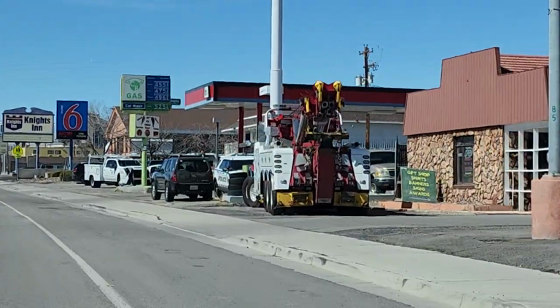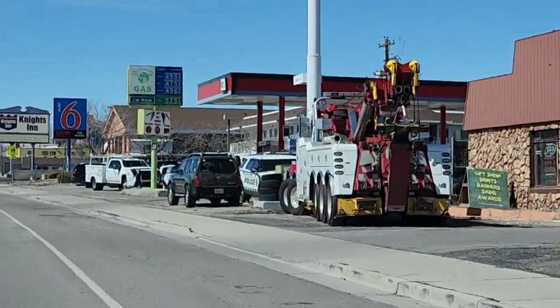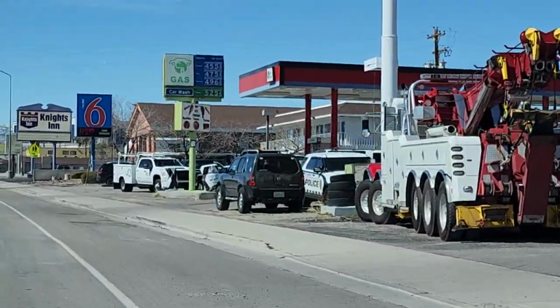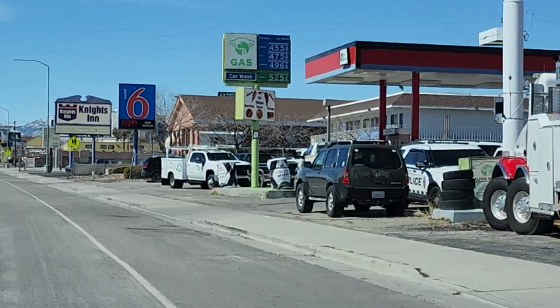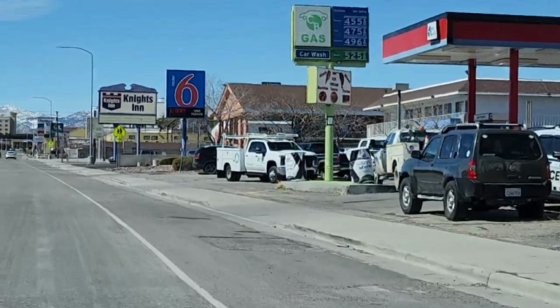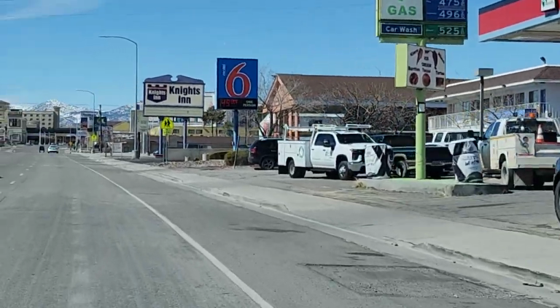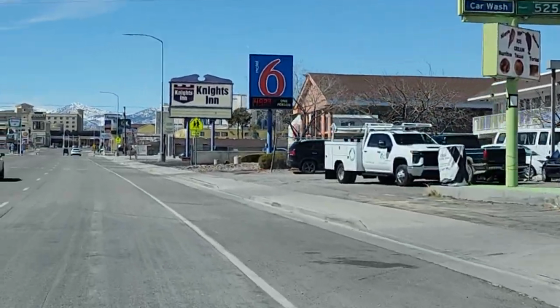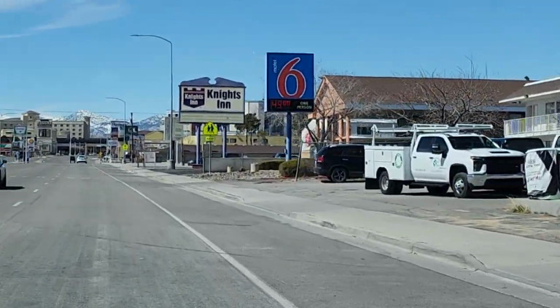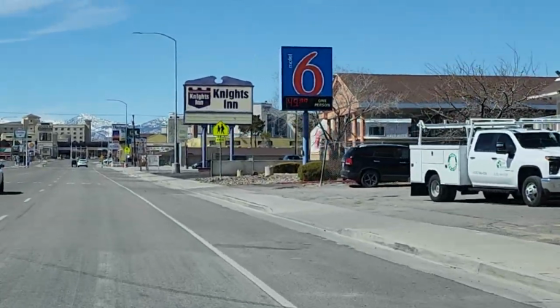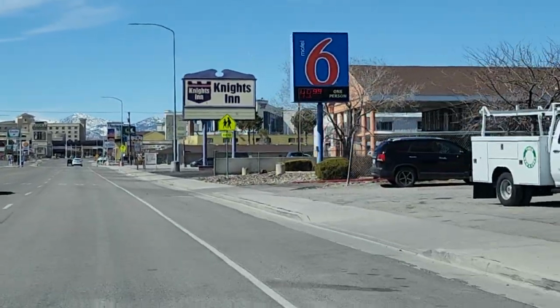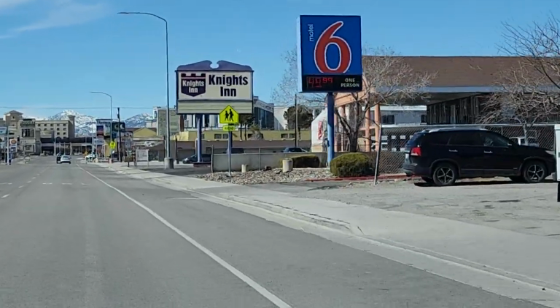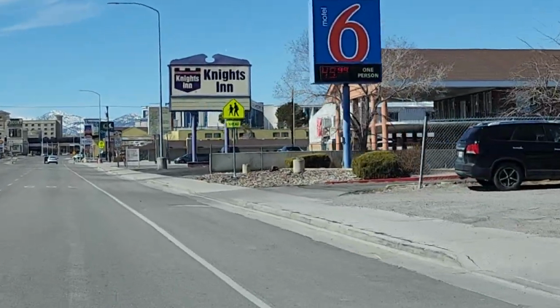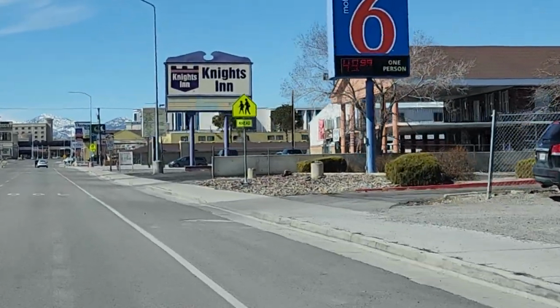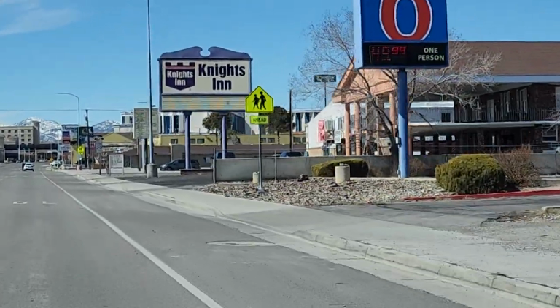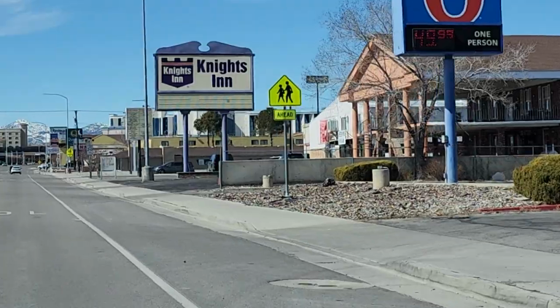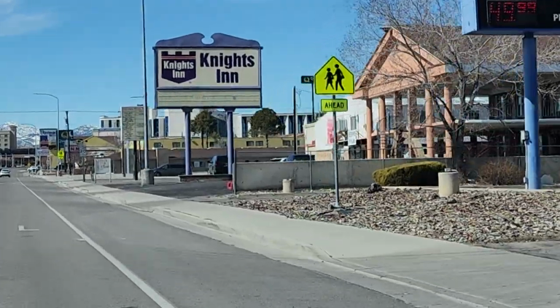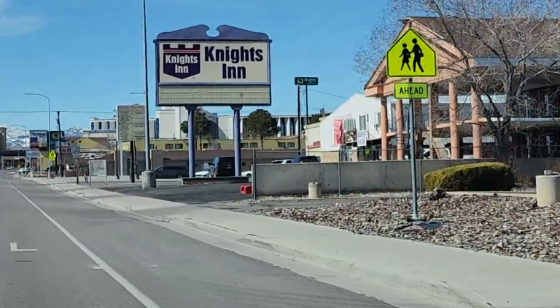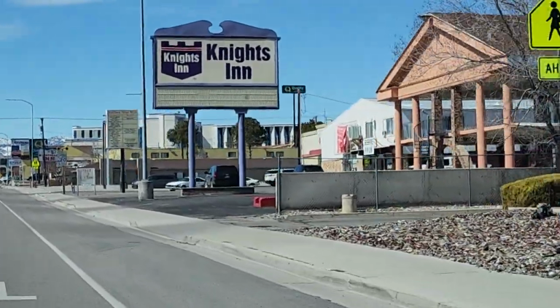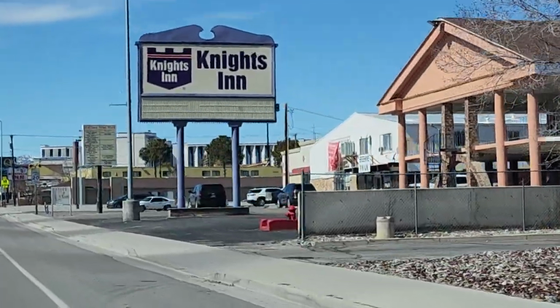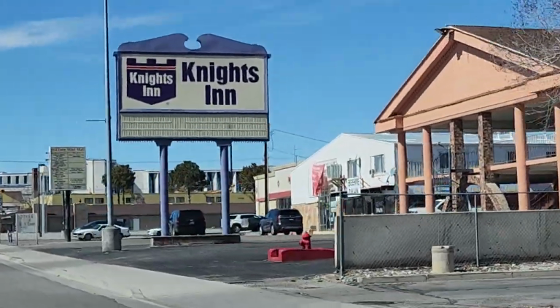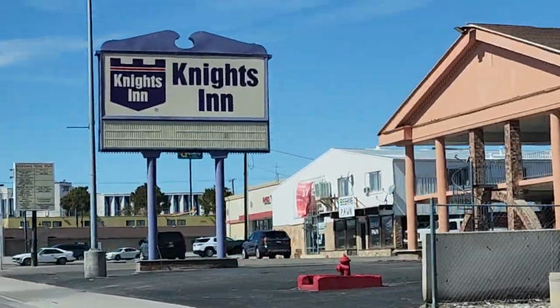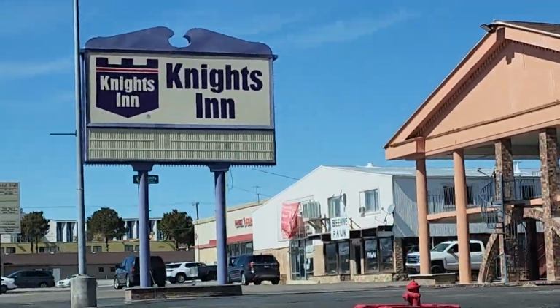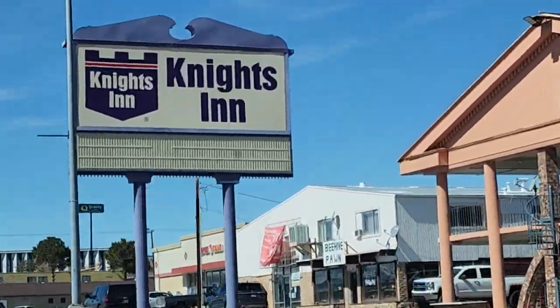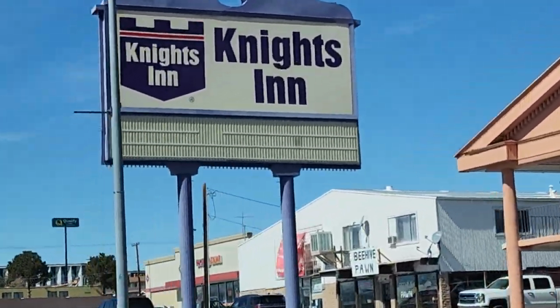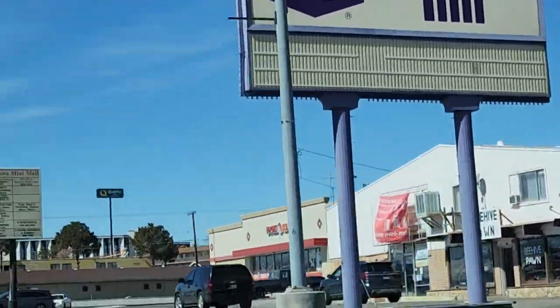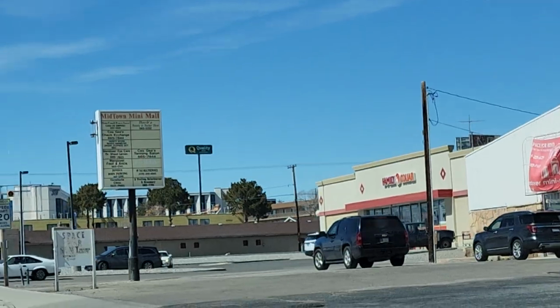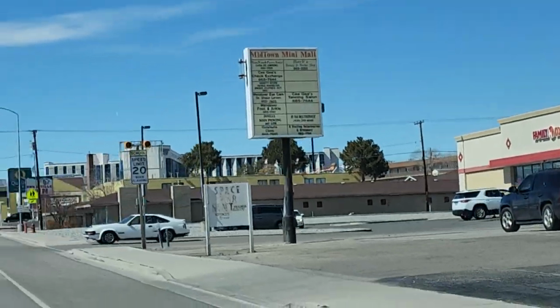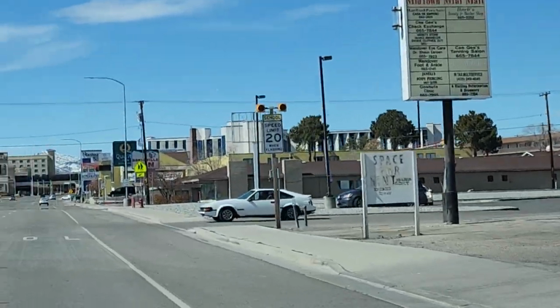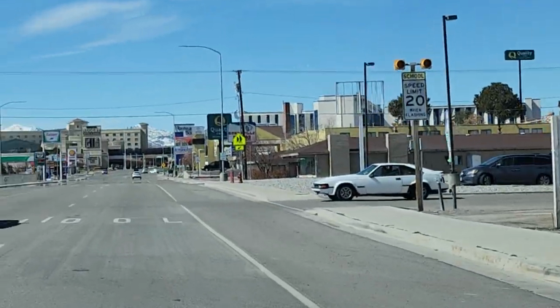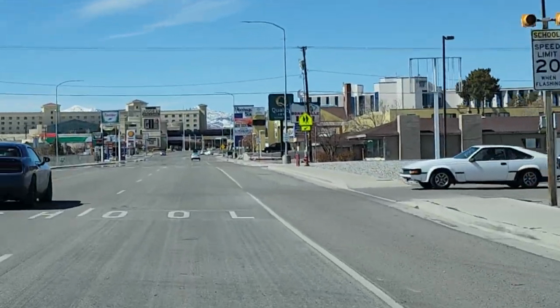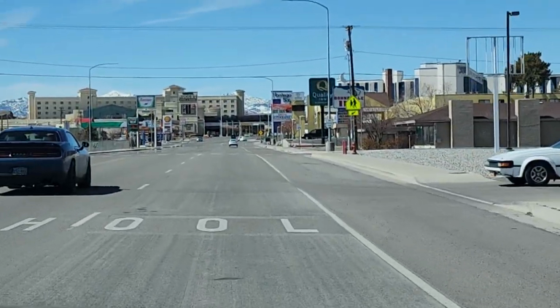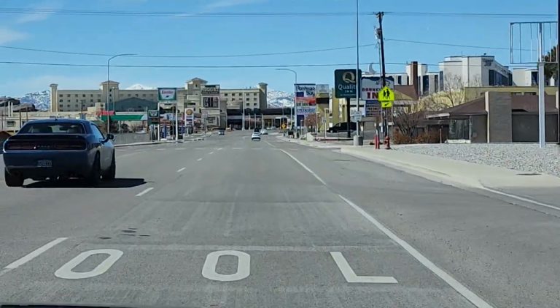These little dumpy ones — oh my gosh, we stayed at Knights Inn one time. We didn't even stay. We looked at the room and just left. I didn't want to get our money back. It was like, ew. We decided just to go home.